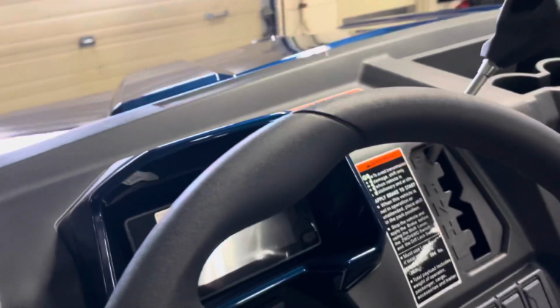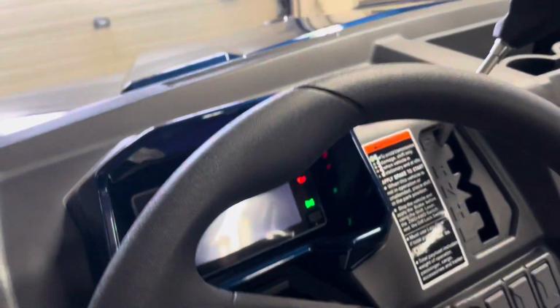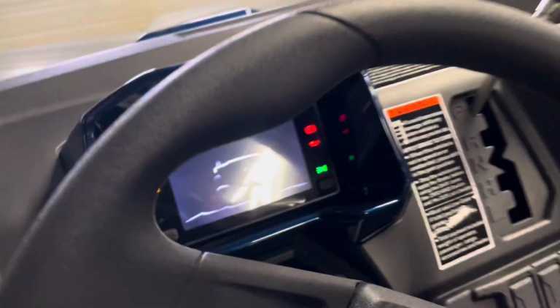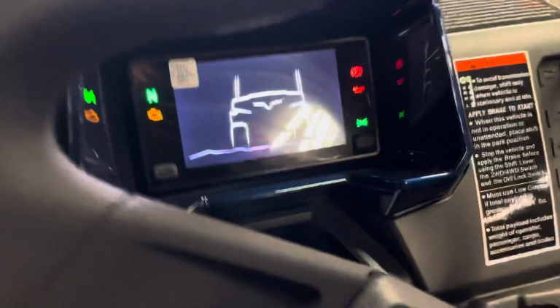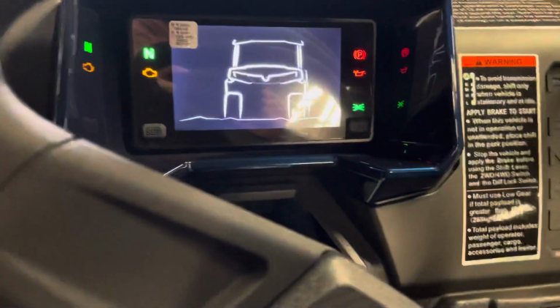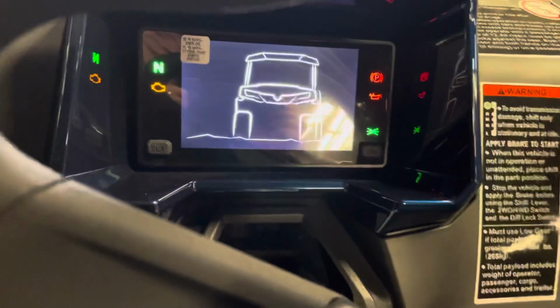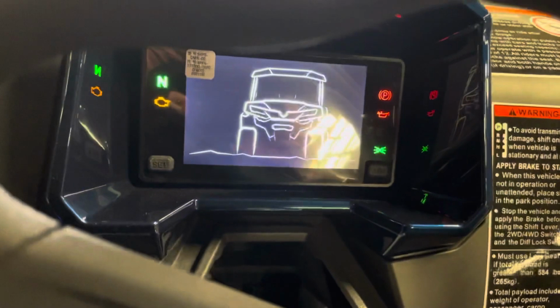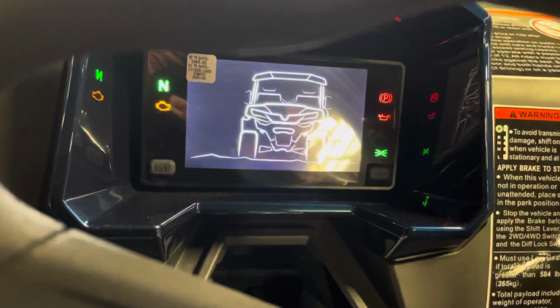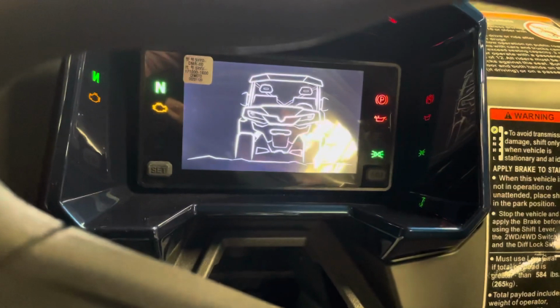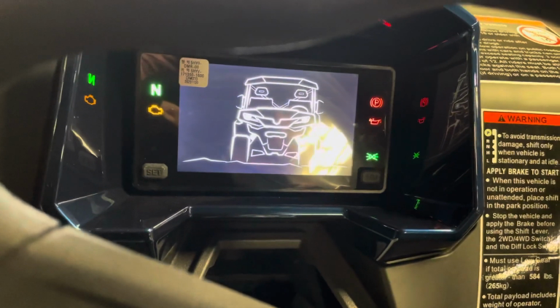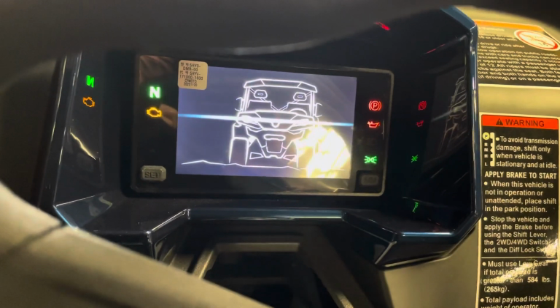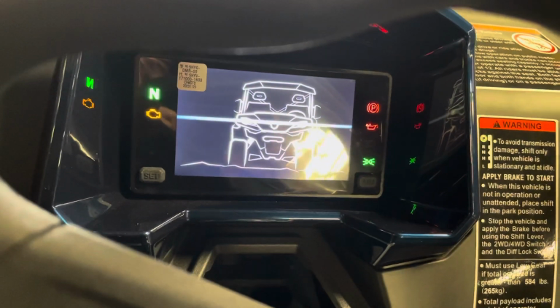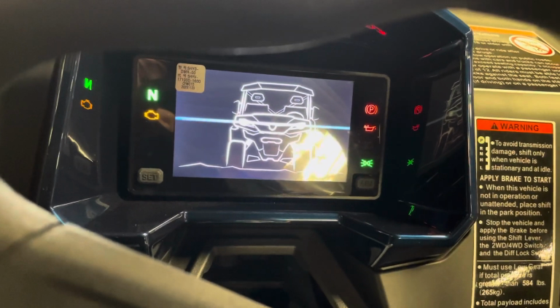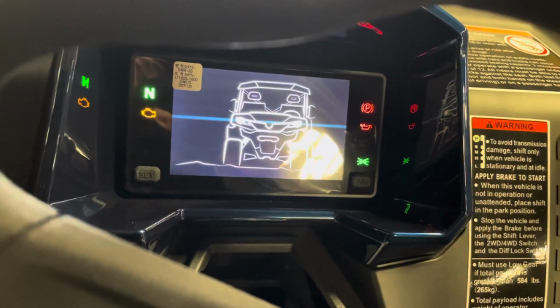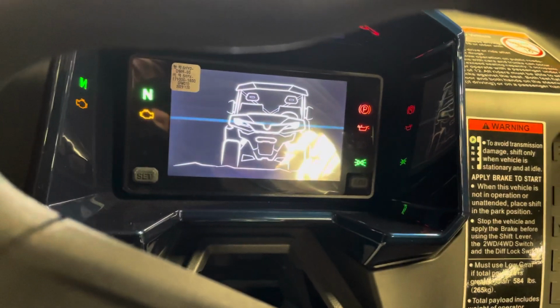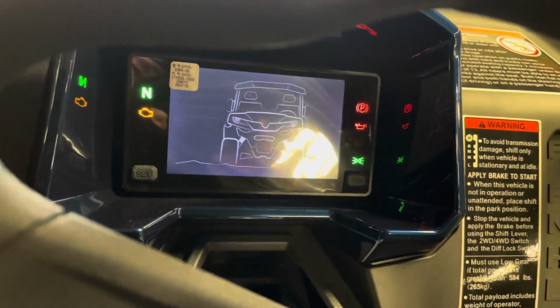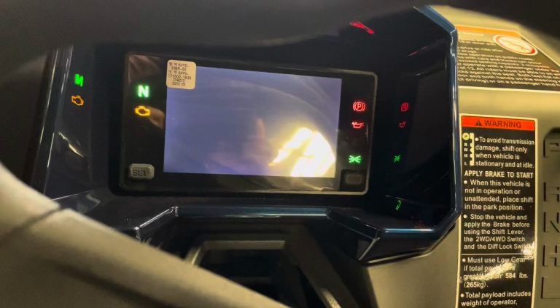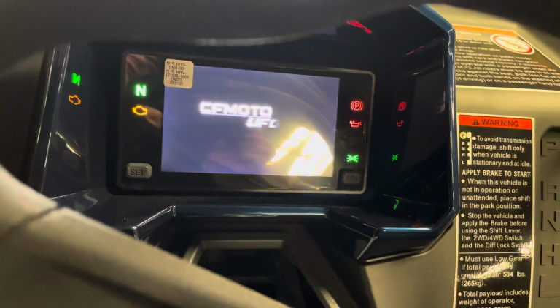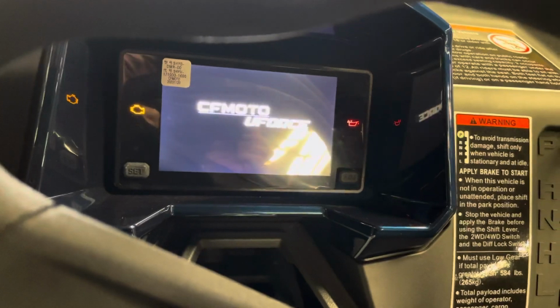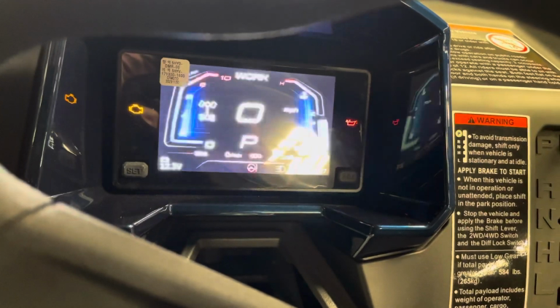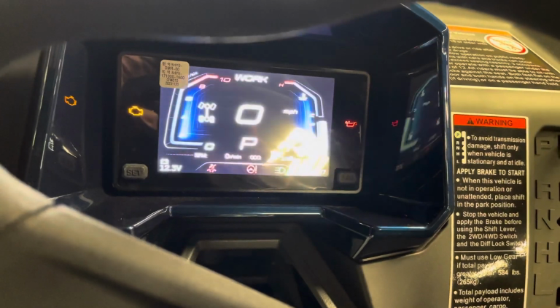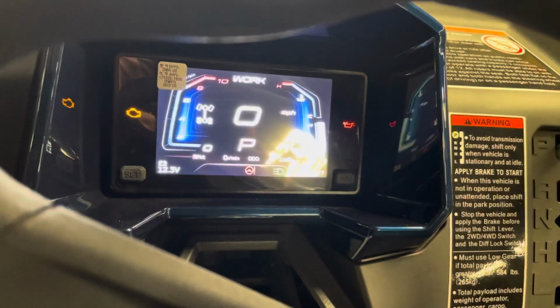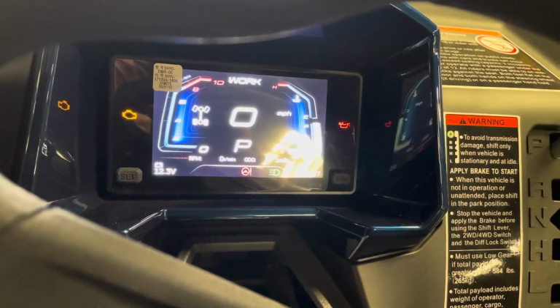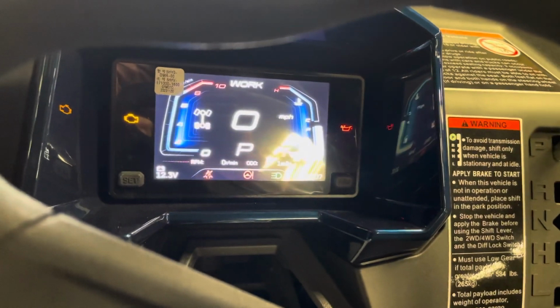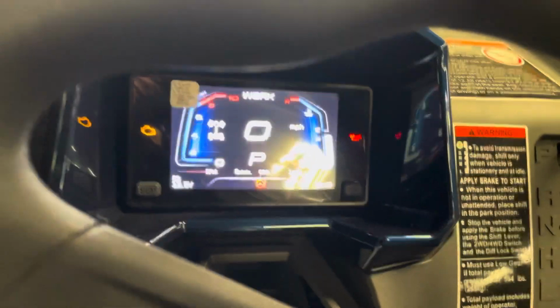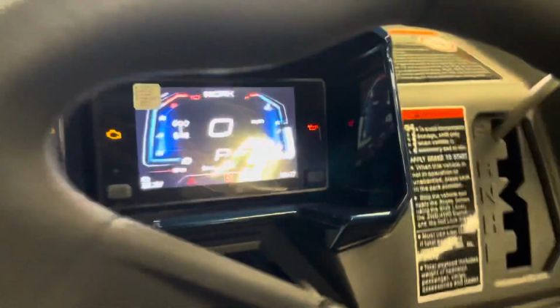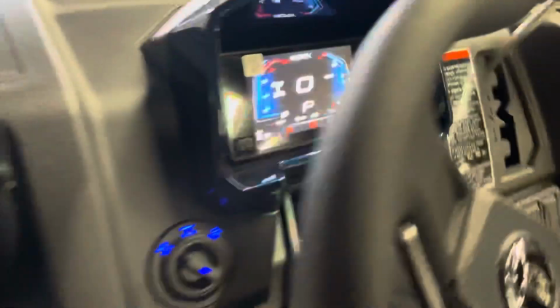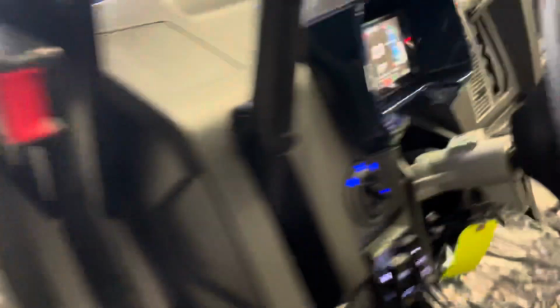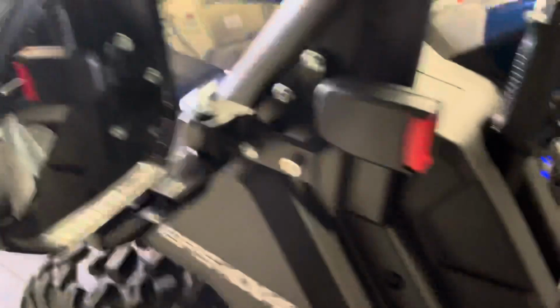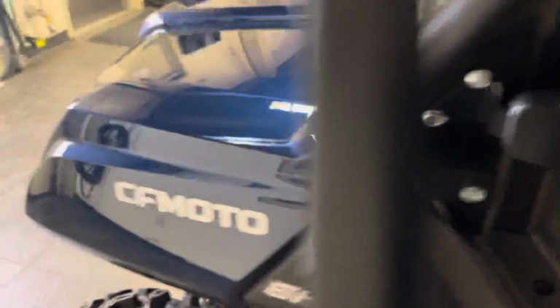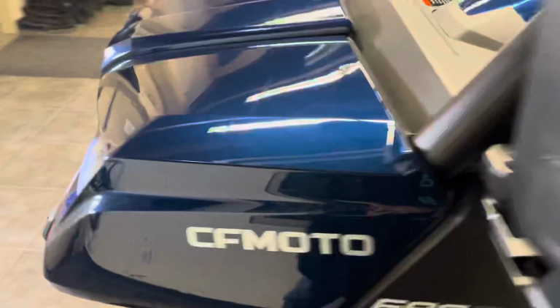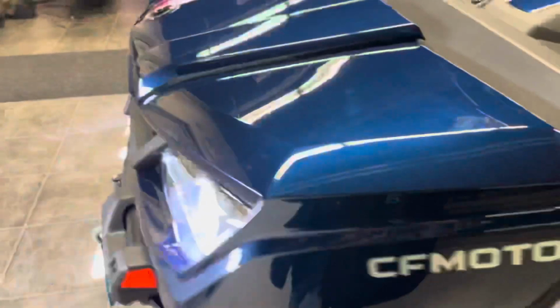Let's check out the dash. One of the easiest to read, best dashes in the industry. High range, low range, four-wheel drive, two-wheel drive, and four-wheel lock. This U1000 has it all.